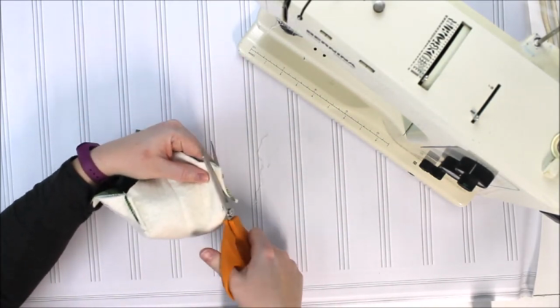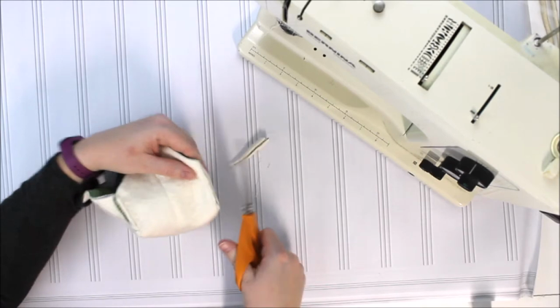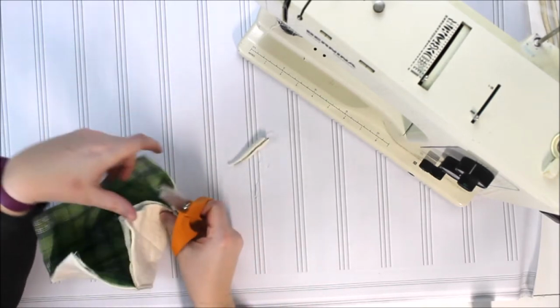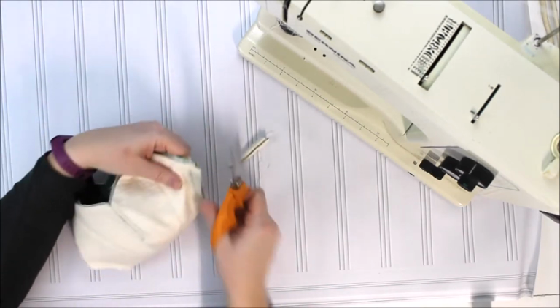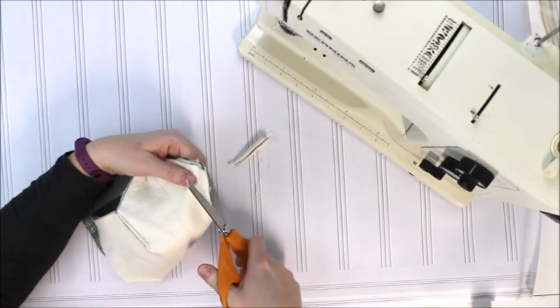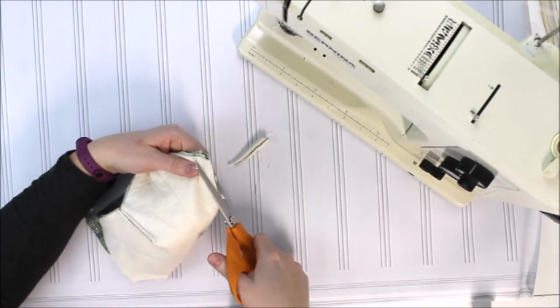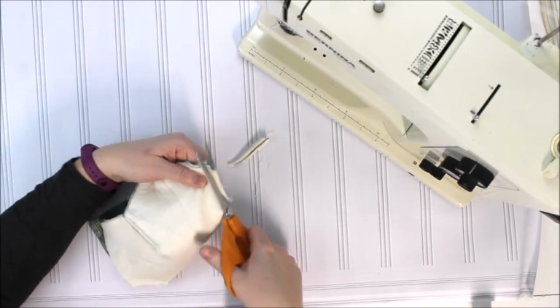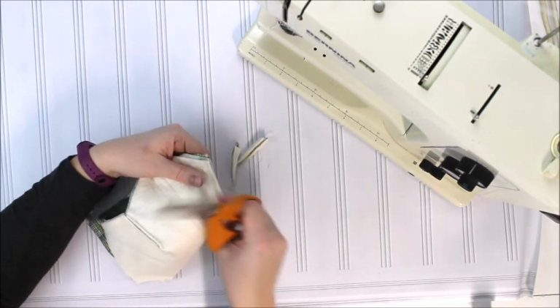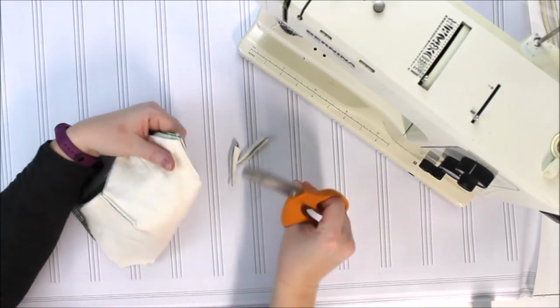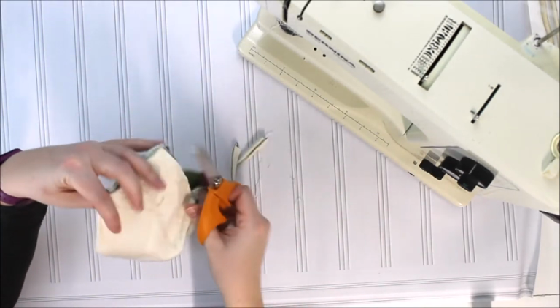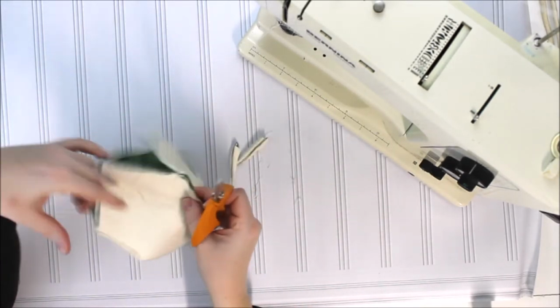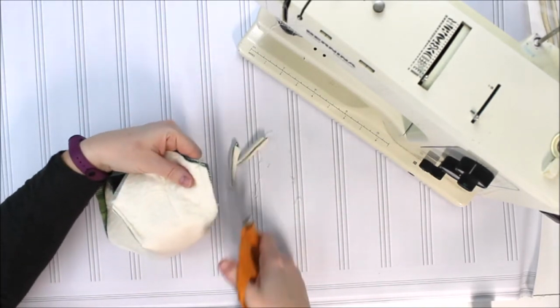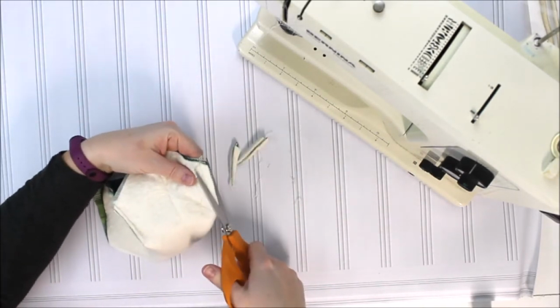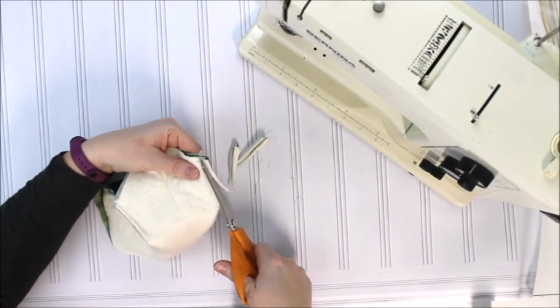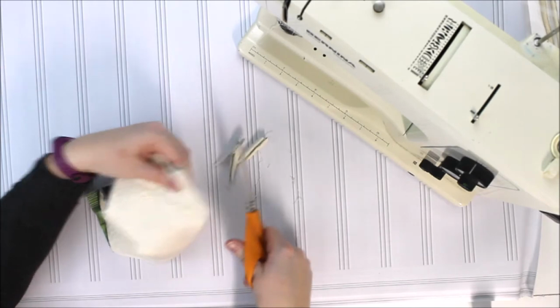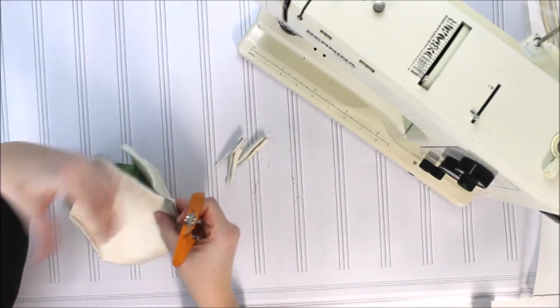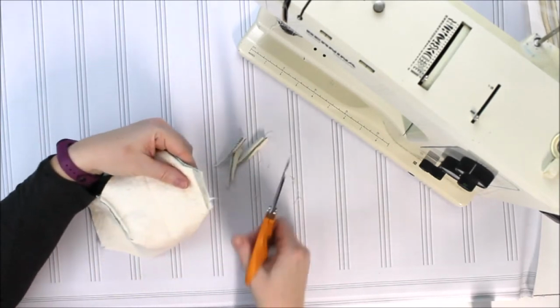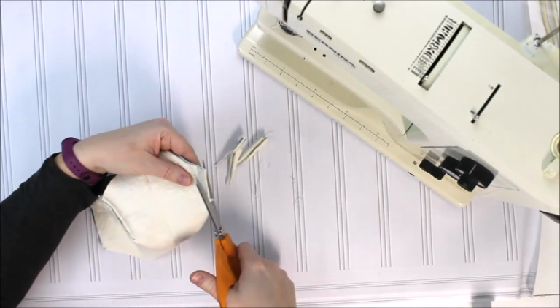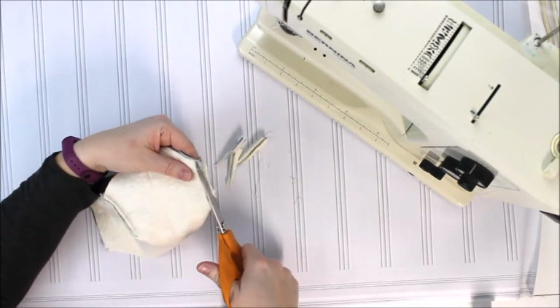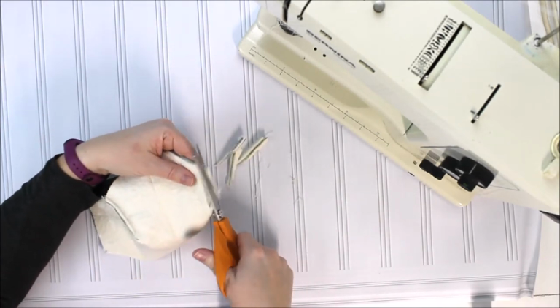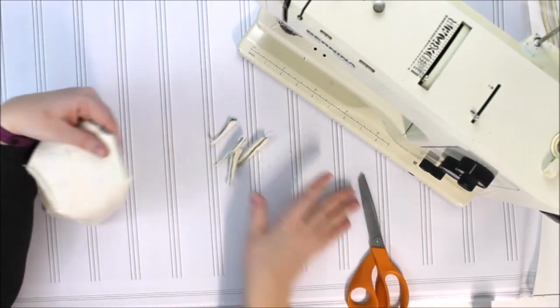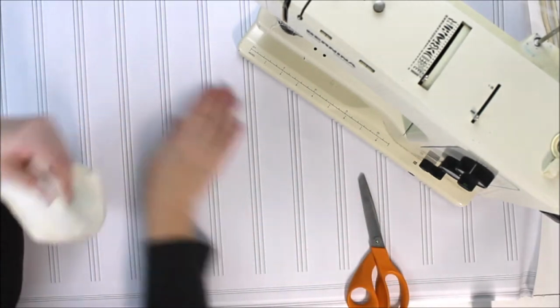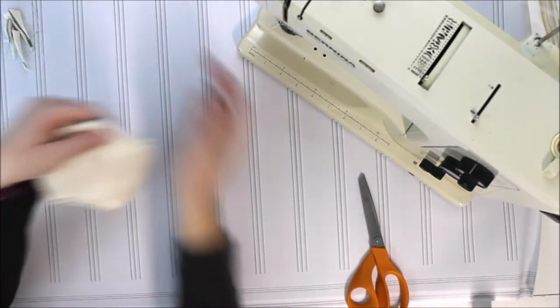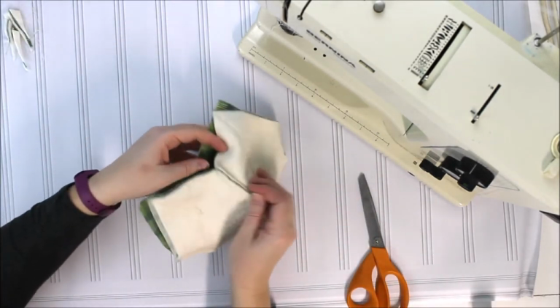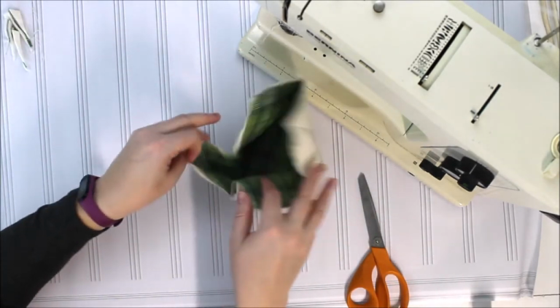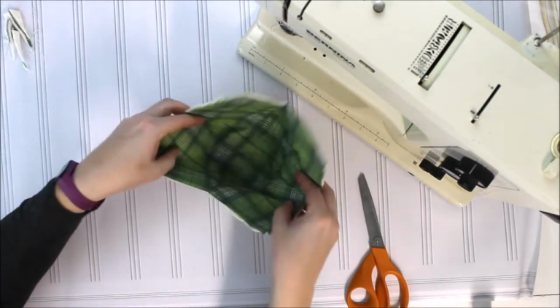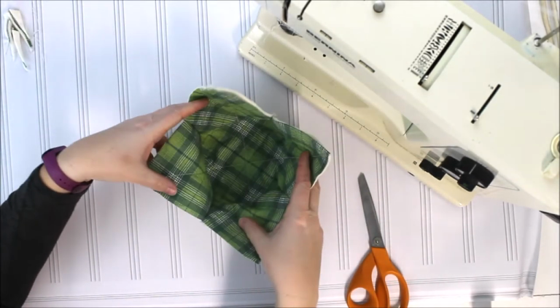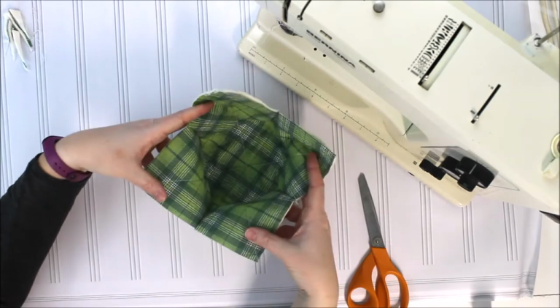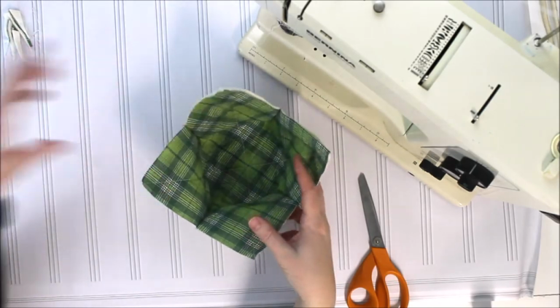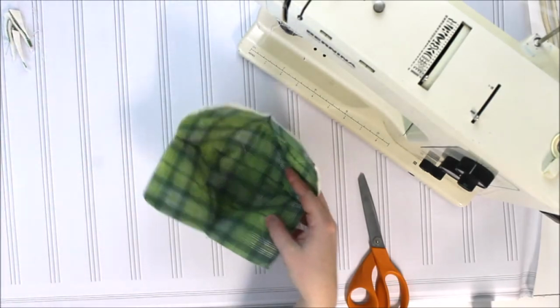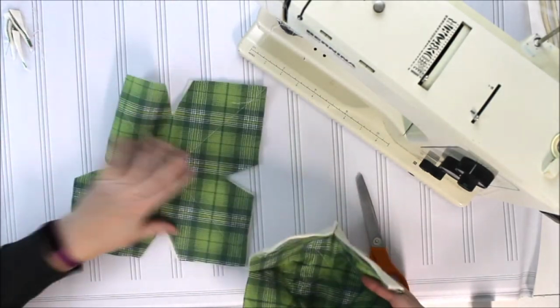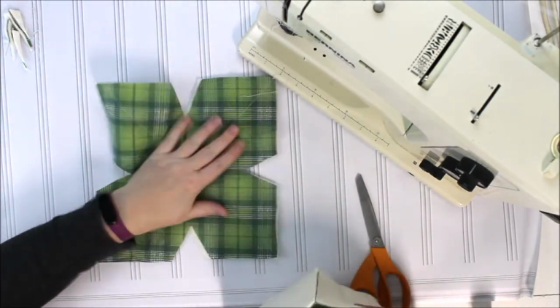I'm going to use my scissors and trim the excess of my darts off. That's just going to take a lot of the bulk out. It's going to make it easier to sew the layers together and to turn it, so everything lays nice and flat.